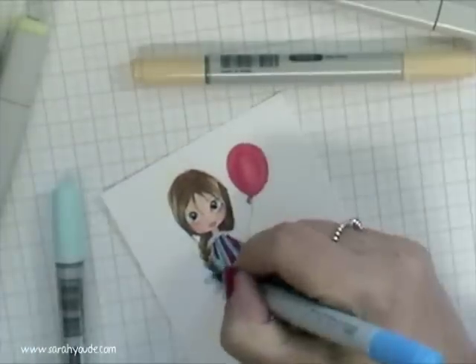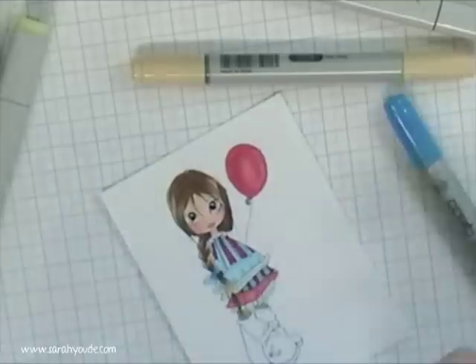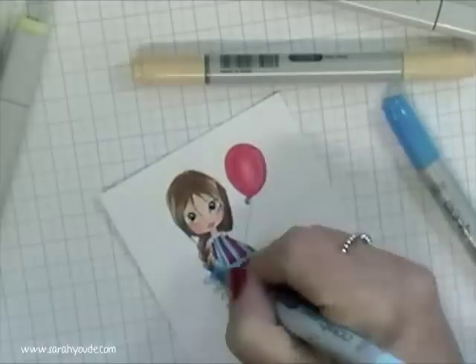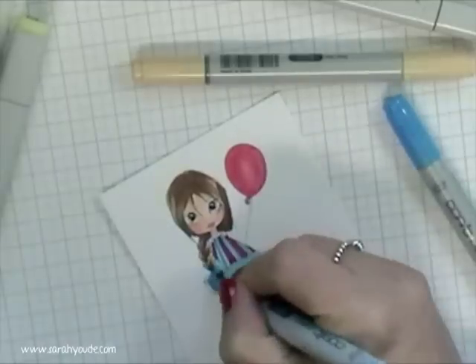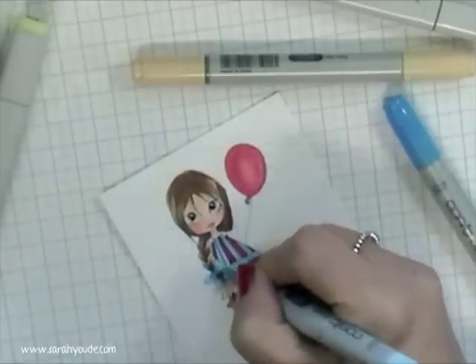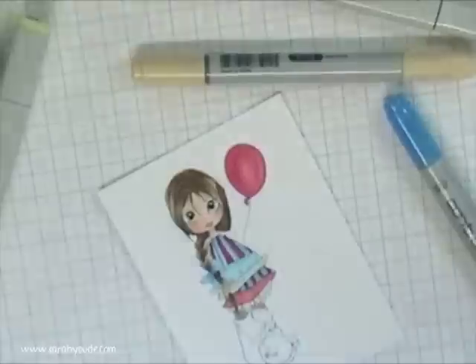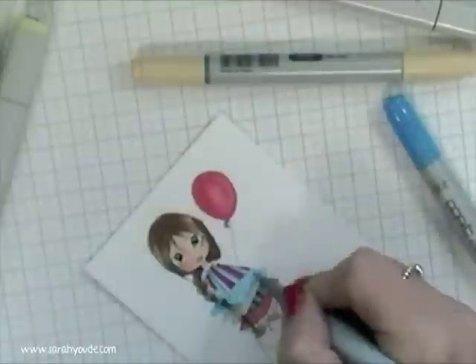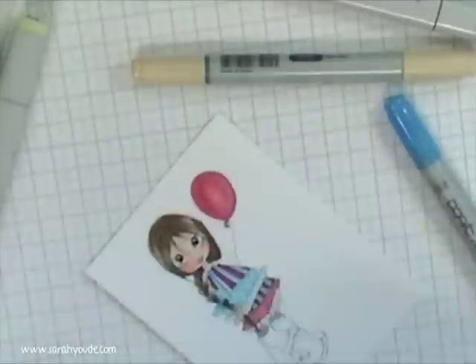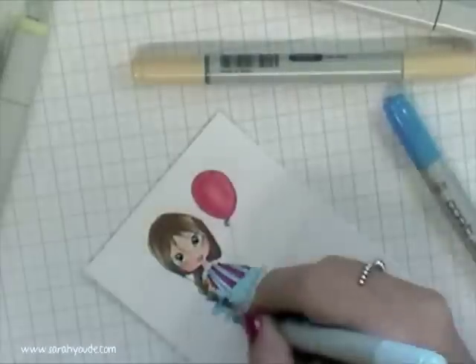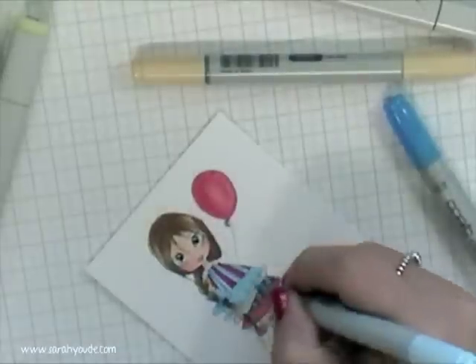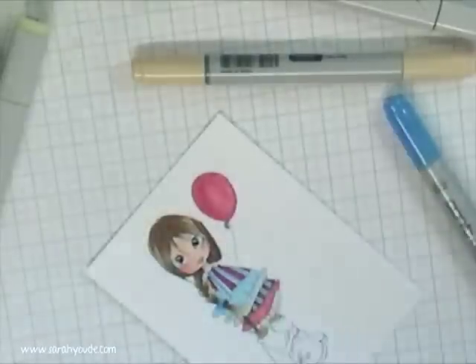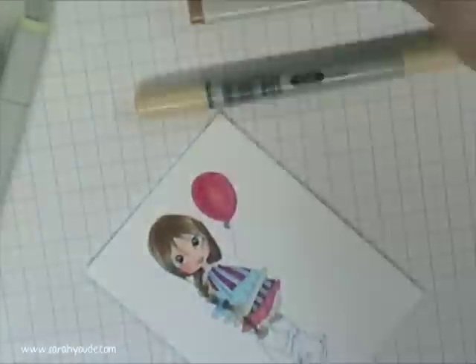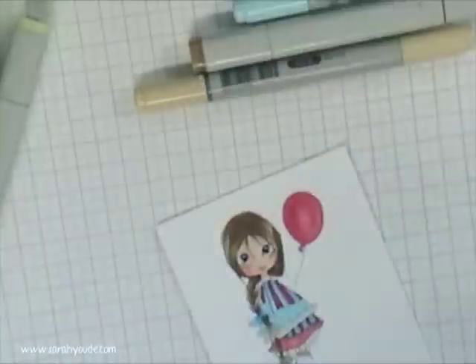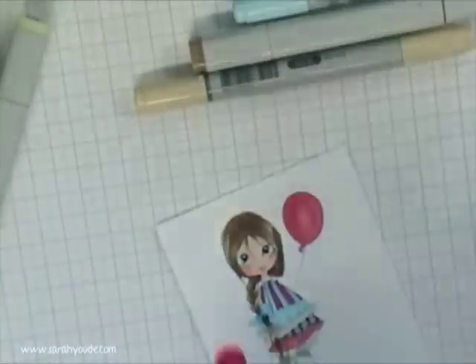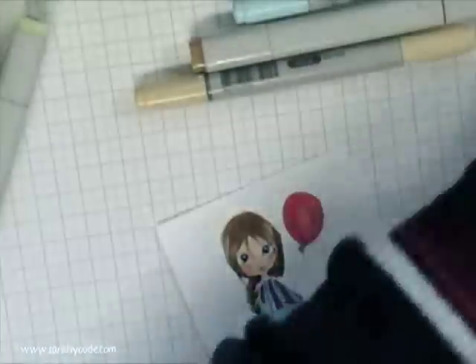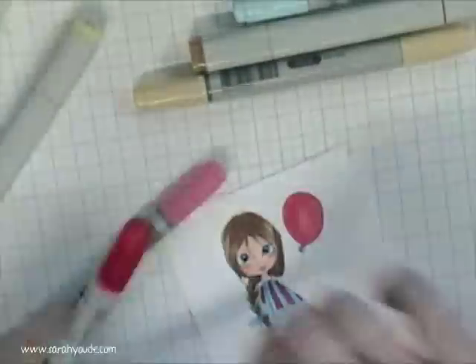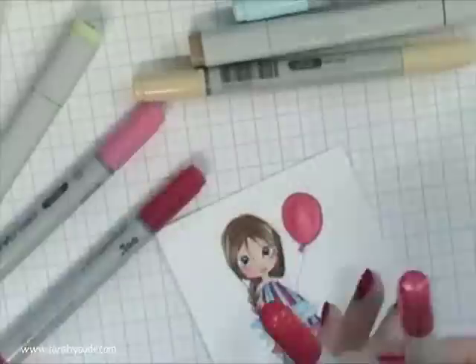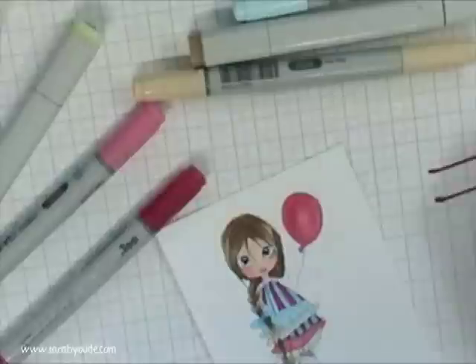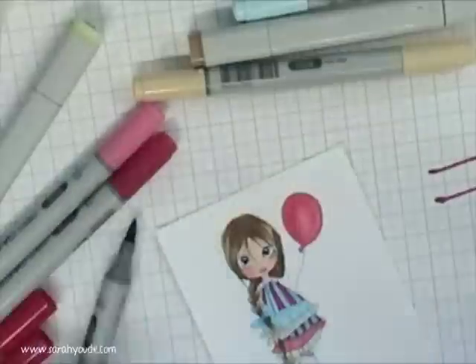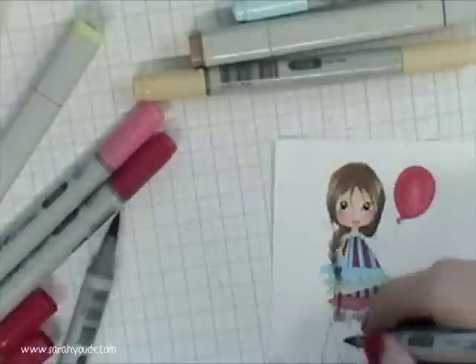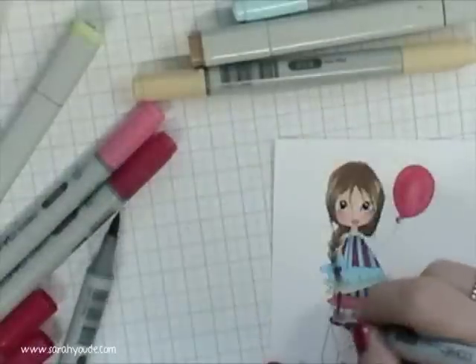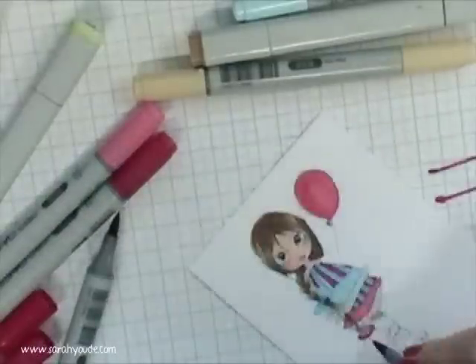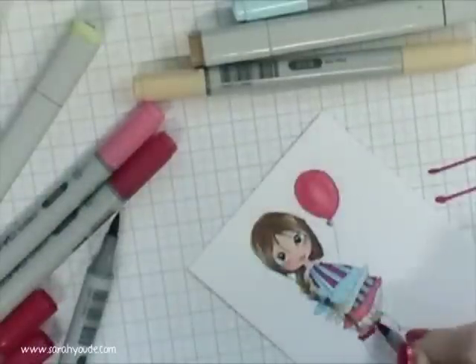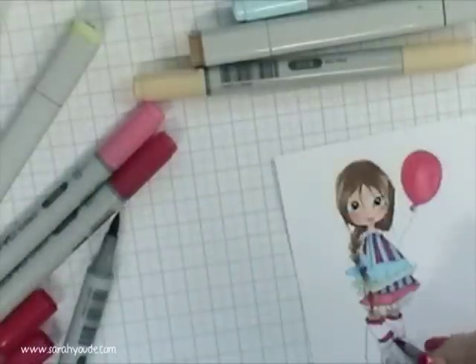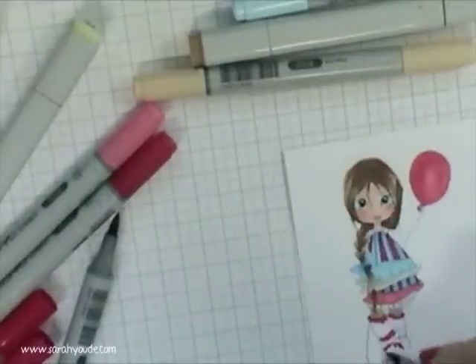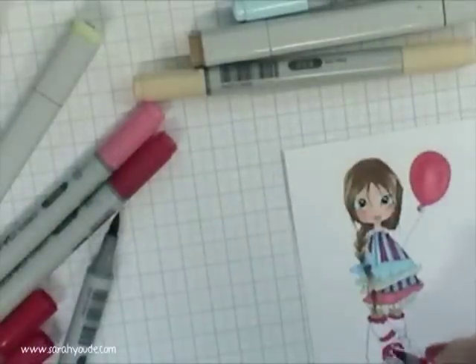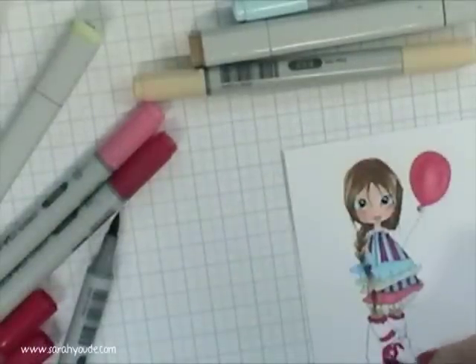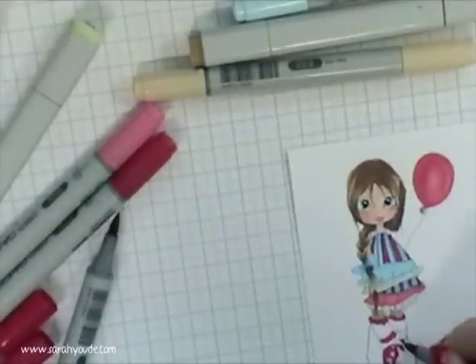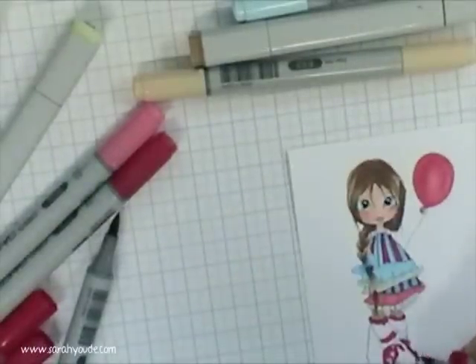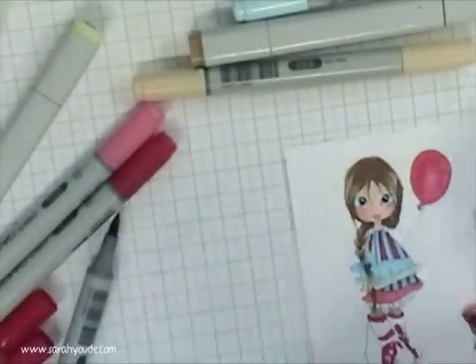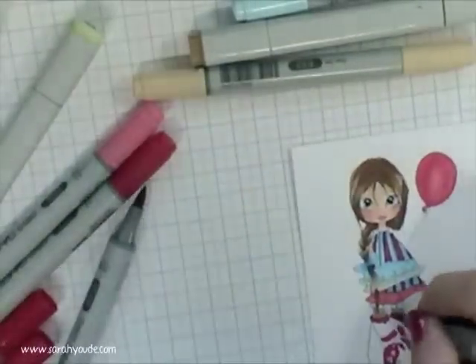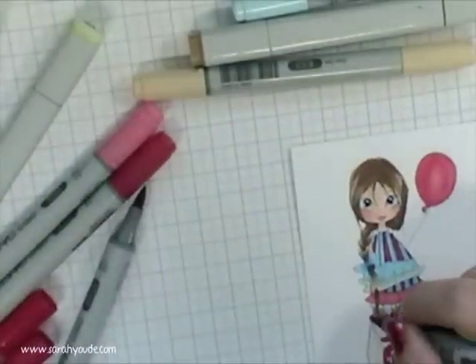And a little bow. I wish I'd done that in red actually — oh well, it's done now.